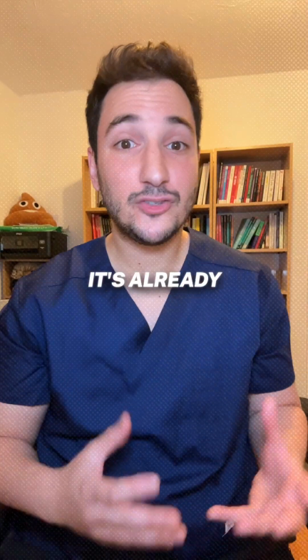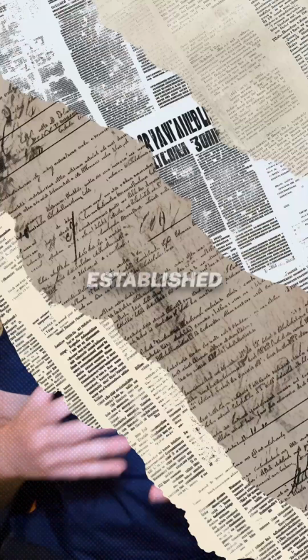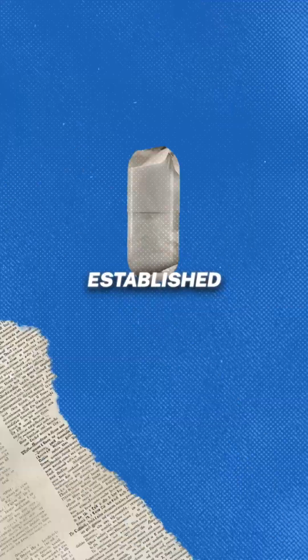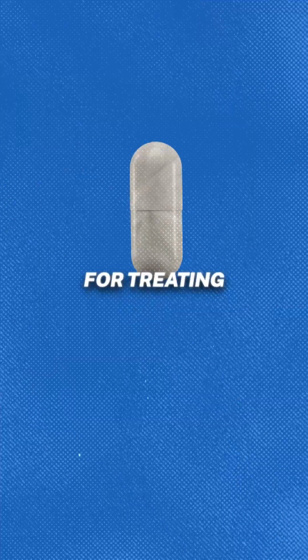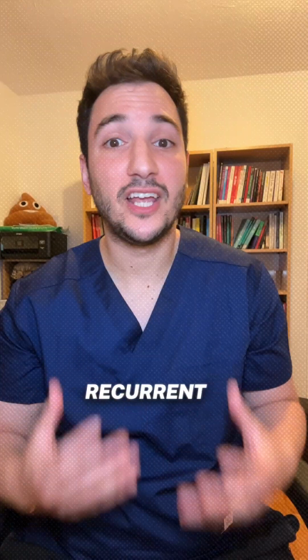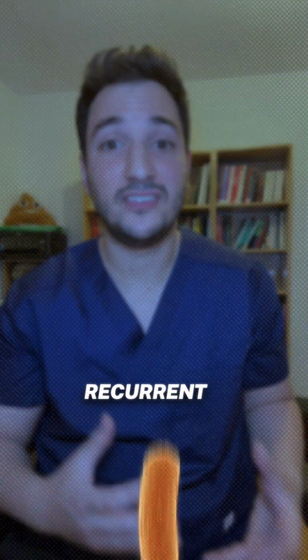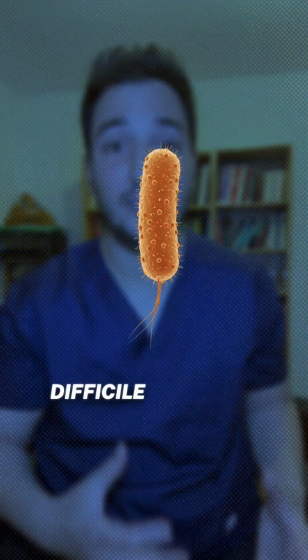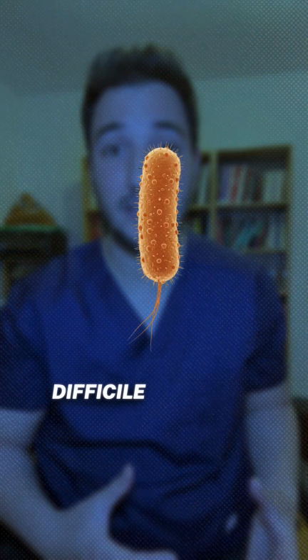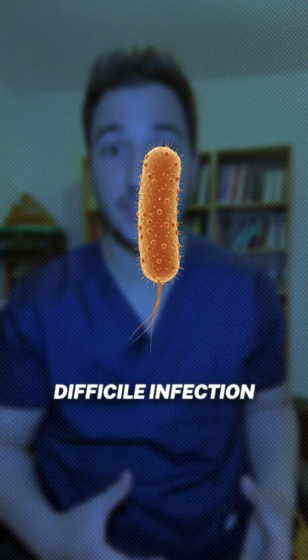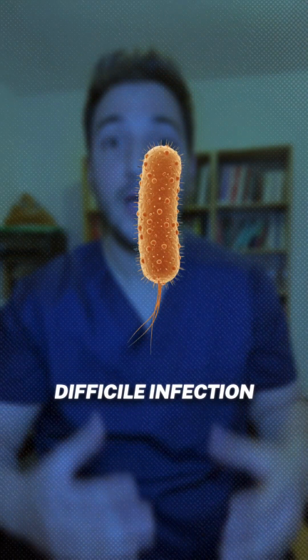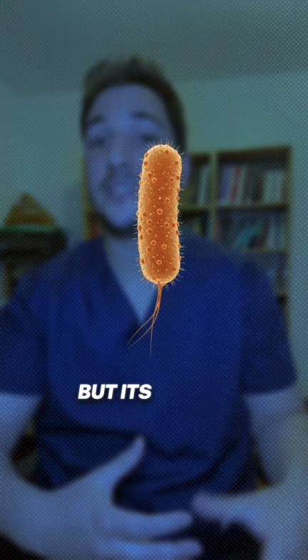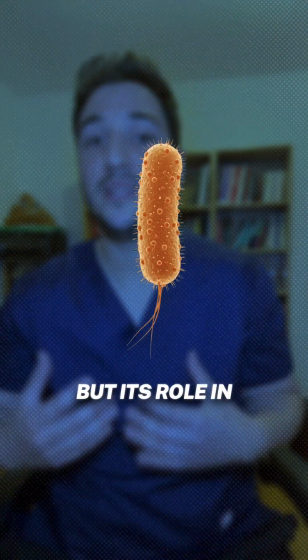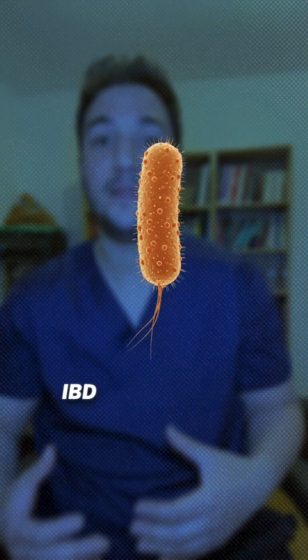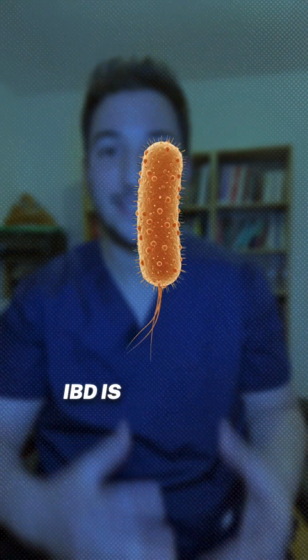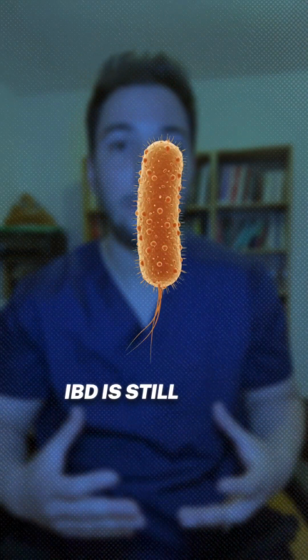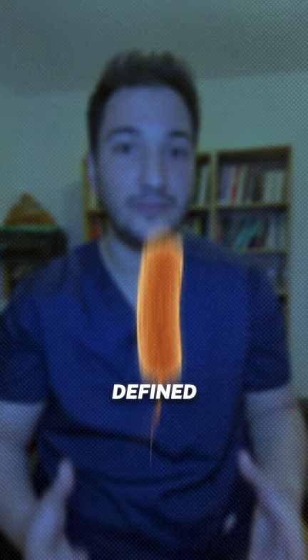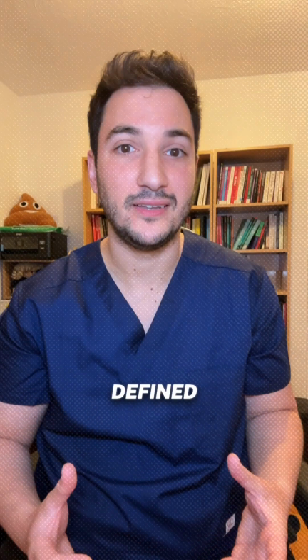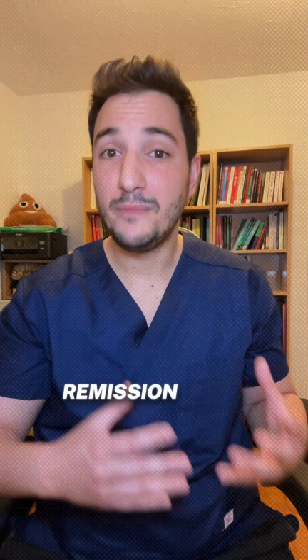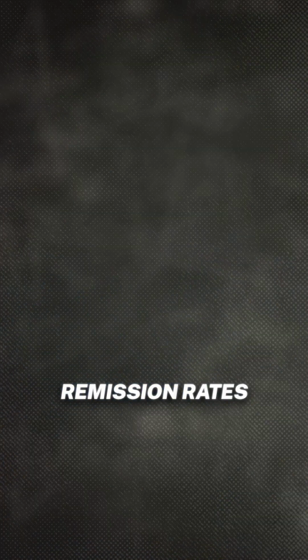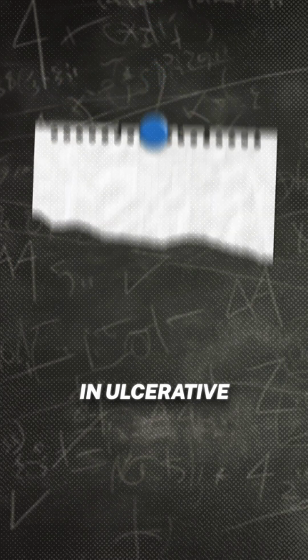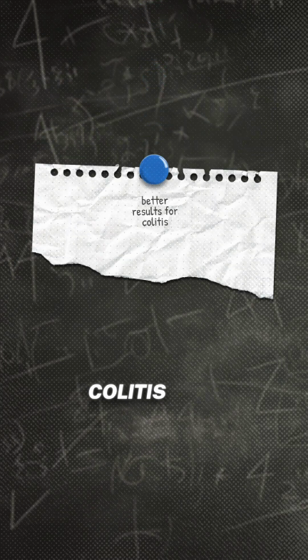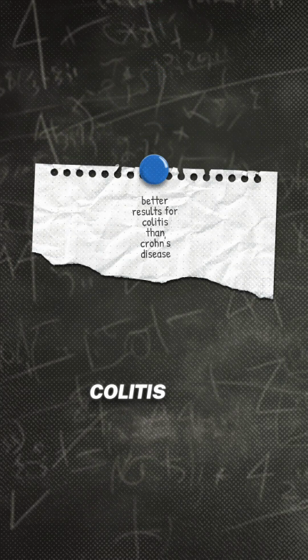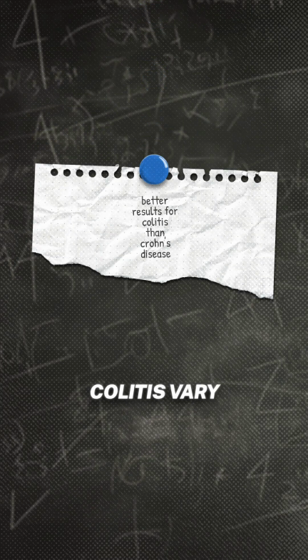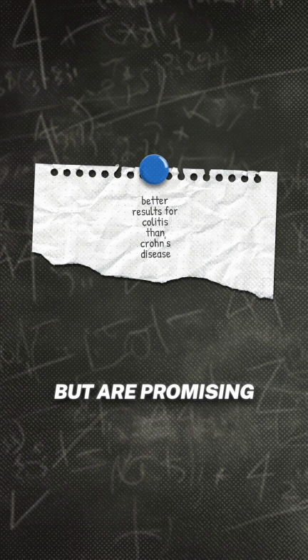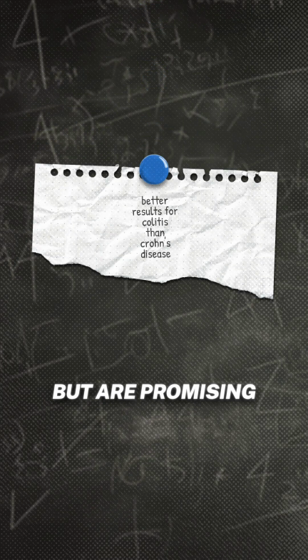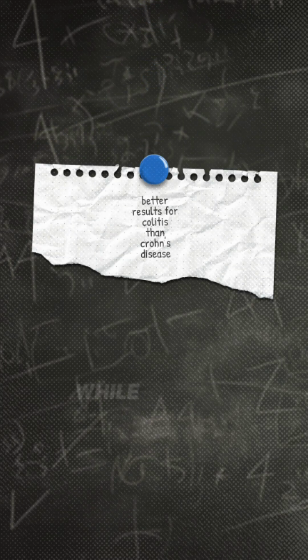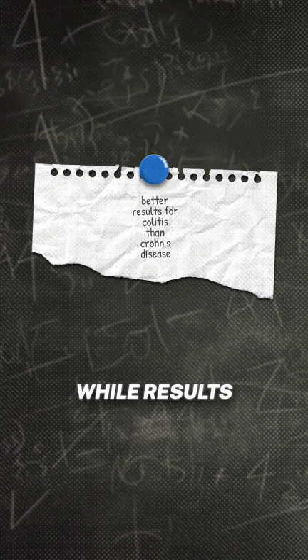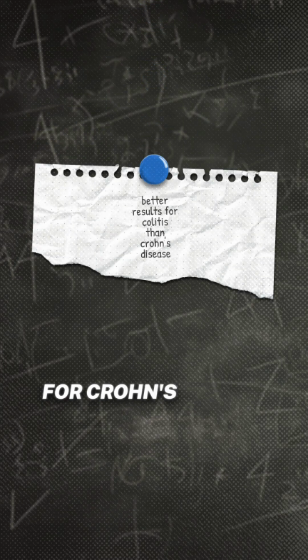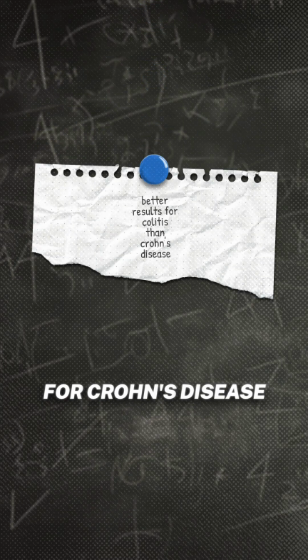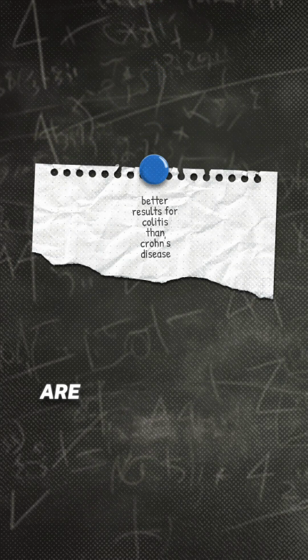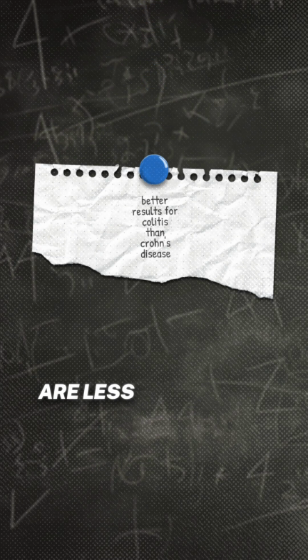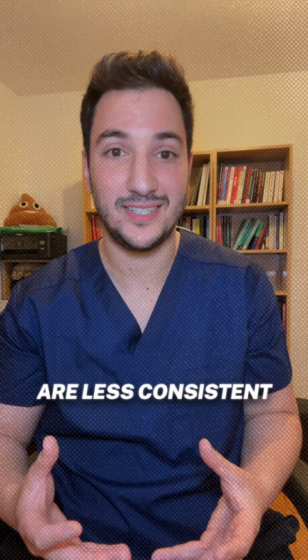FMT is already established for treating recurrent C. difficile infection, but its role in IBD is still being defined. Remission rates in ulcerative colitis vary but are promising, while results for Crohn's disease are less consistent.